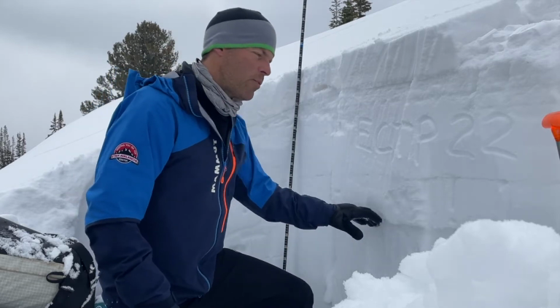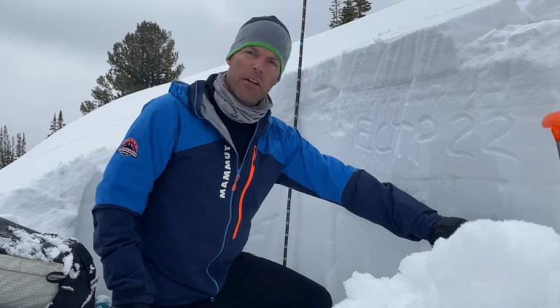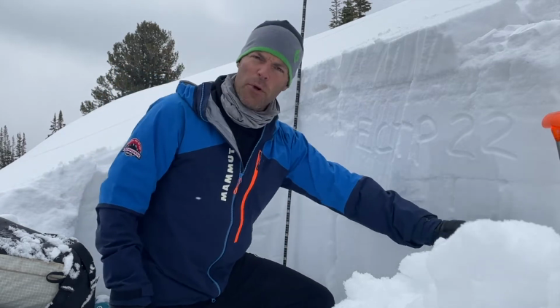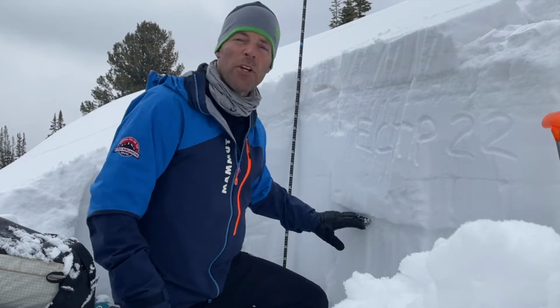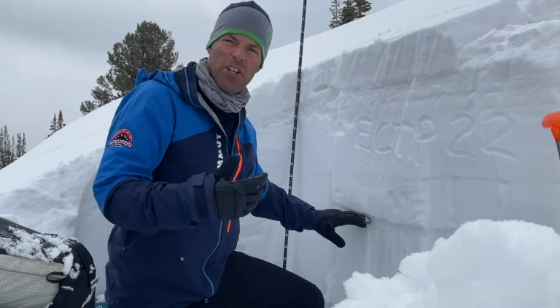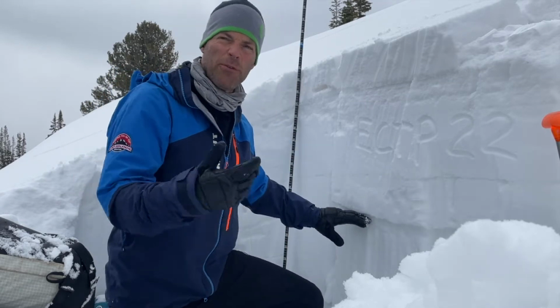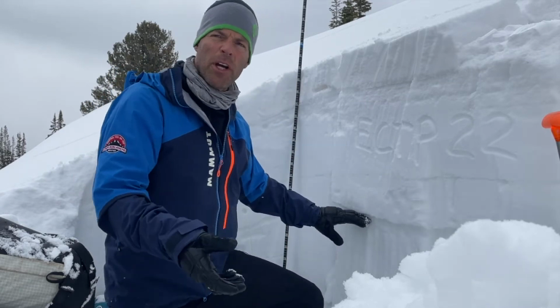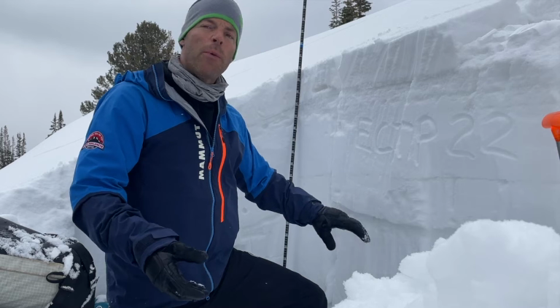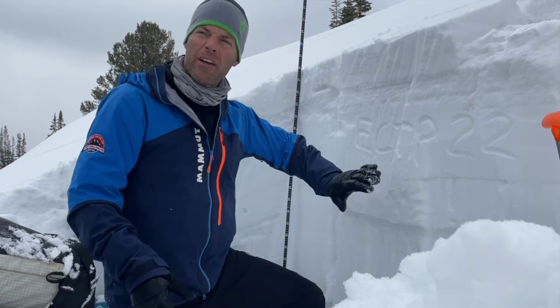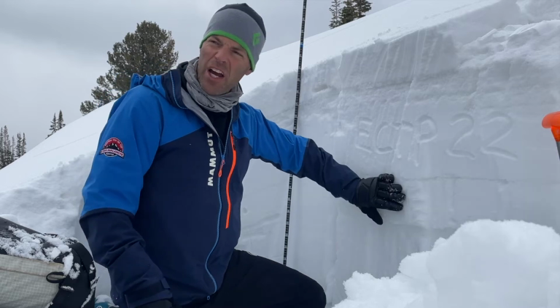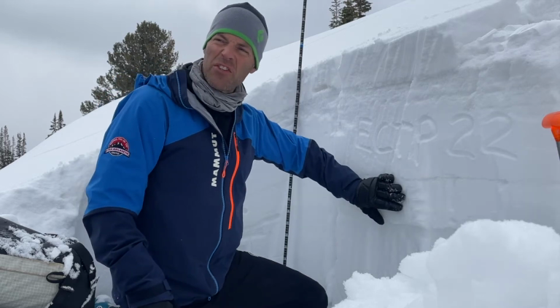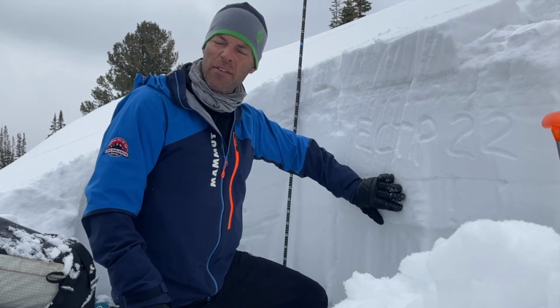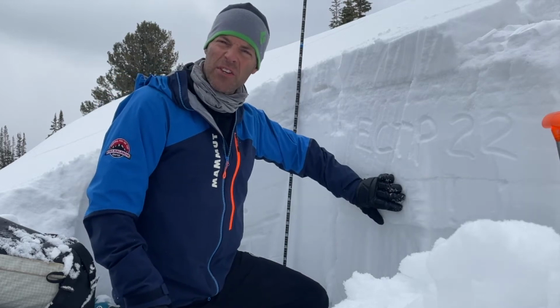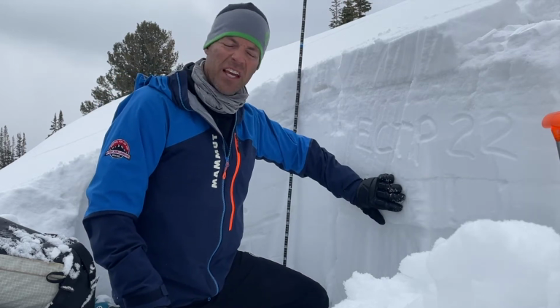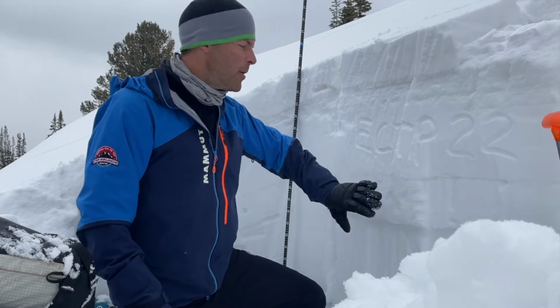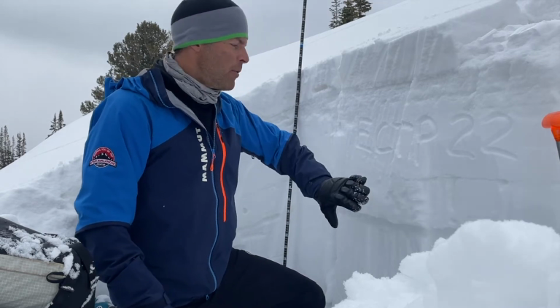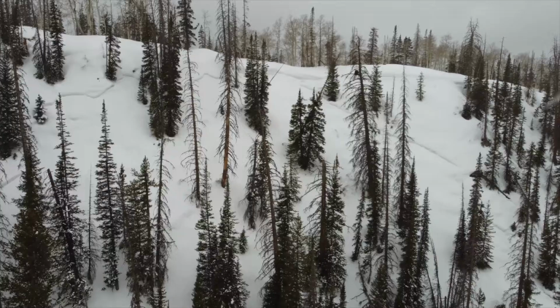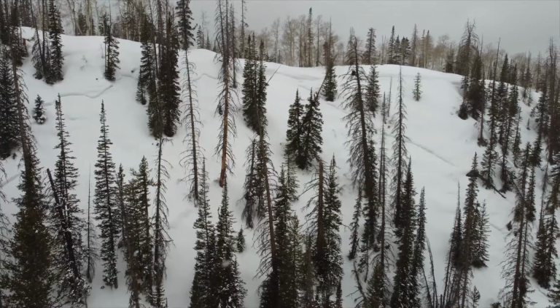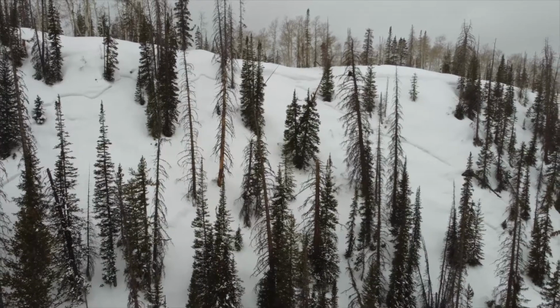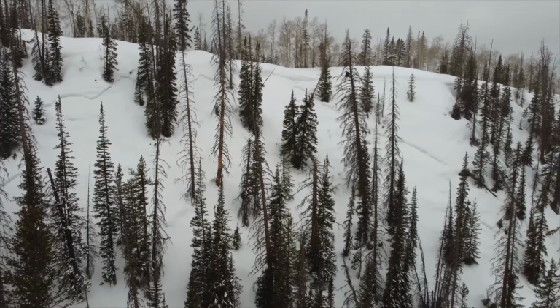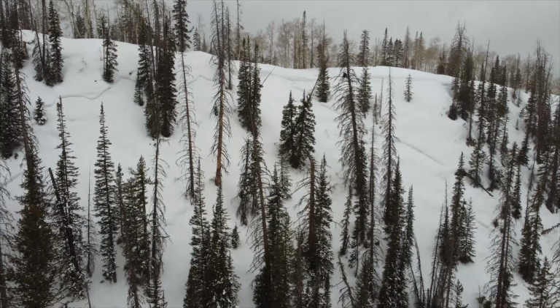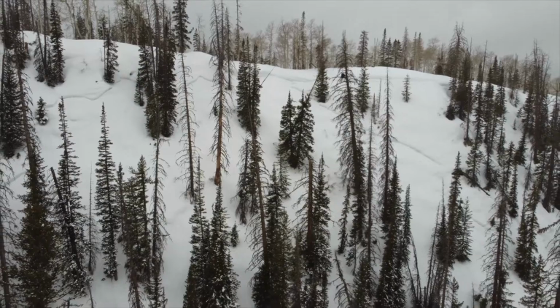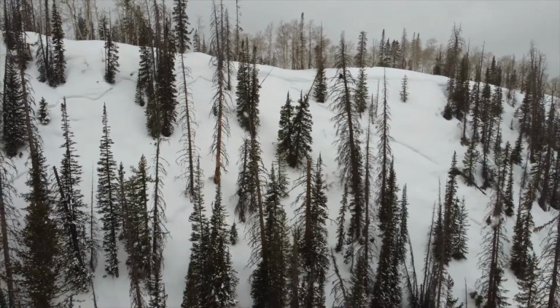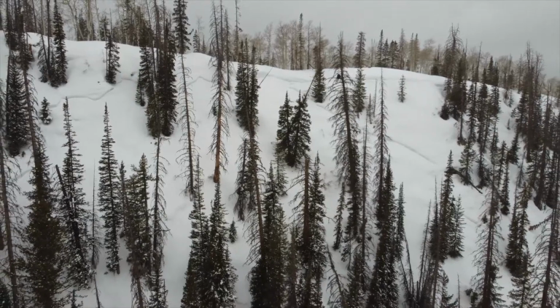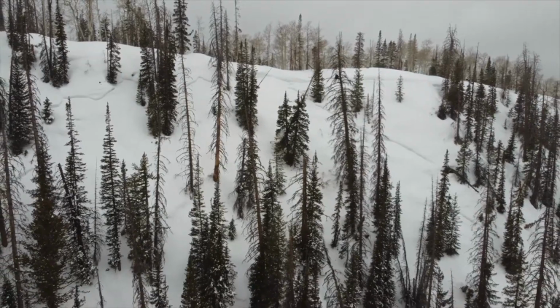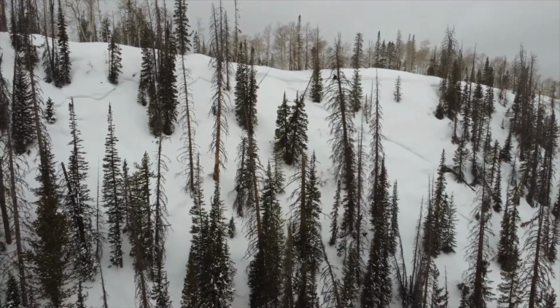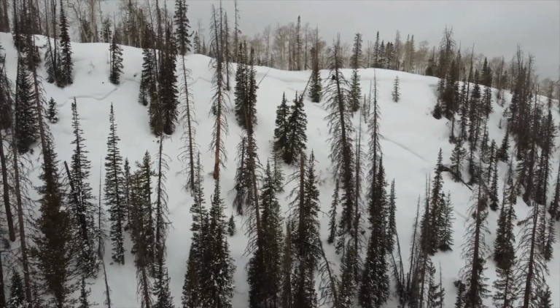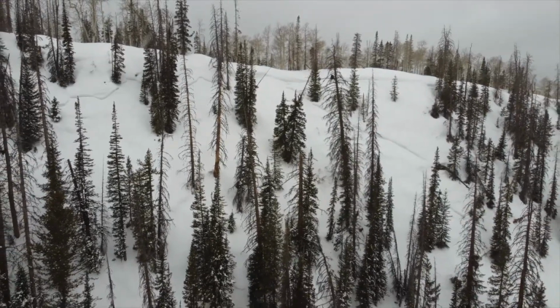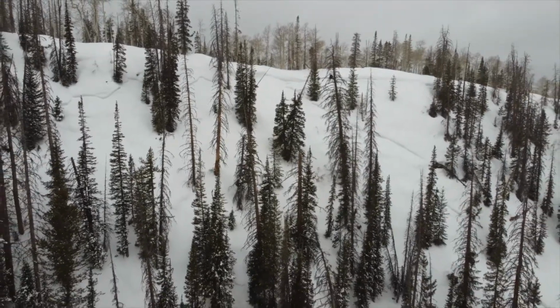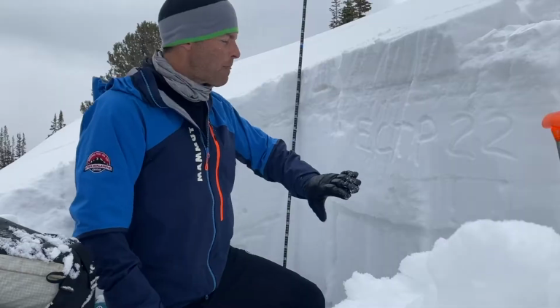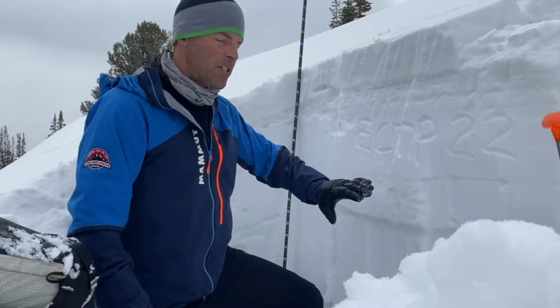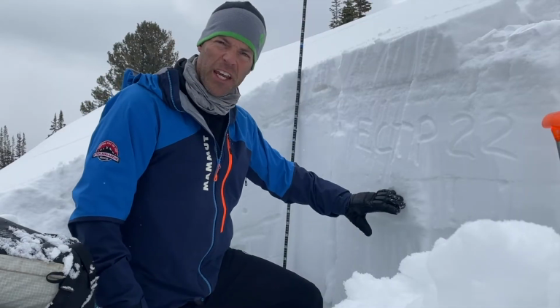We had a weak layer that formed during January and February. We had a lot of dry snow avalanches on this layer. We've gone through an incredible warm-up and we've had a fair number of wet snow avalanches on this layer. It's still here.